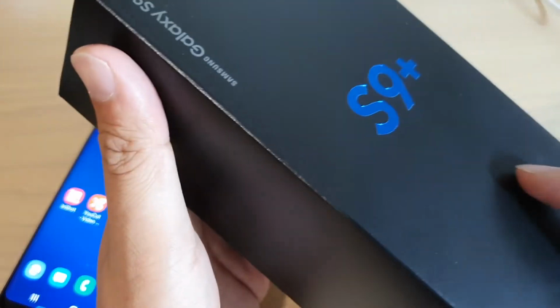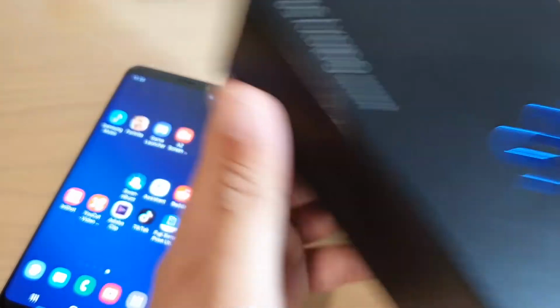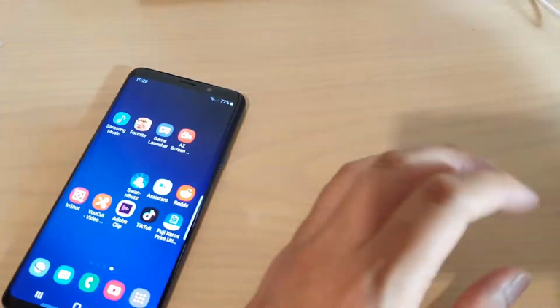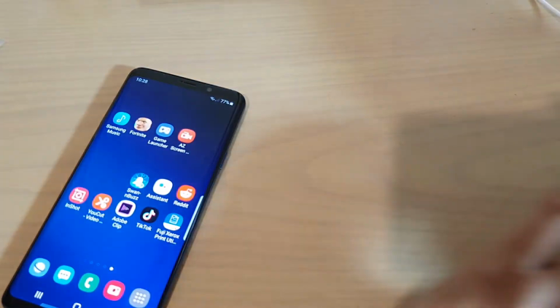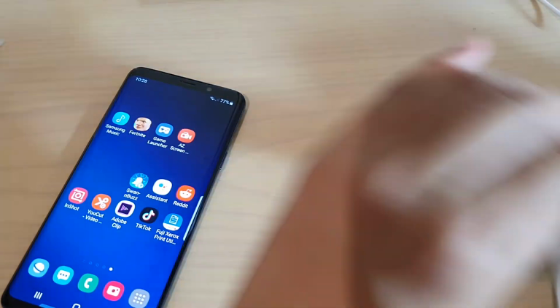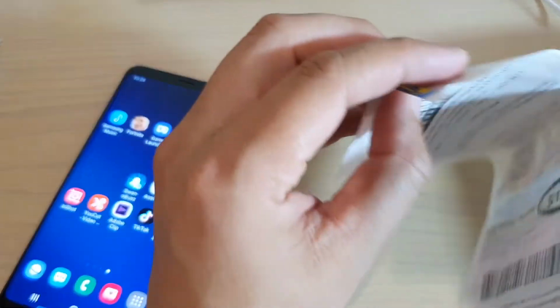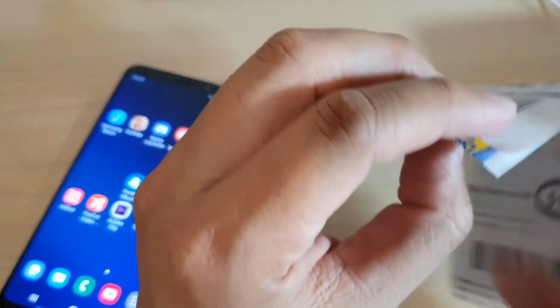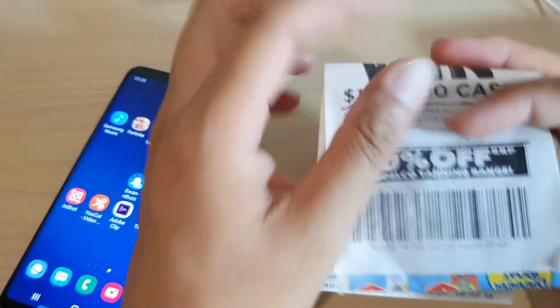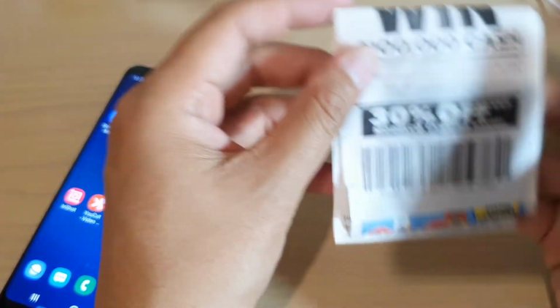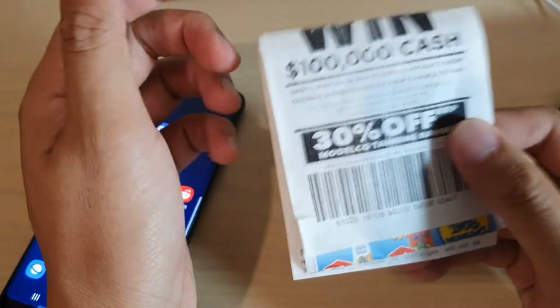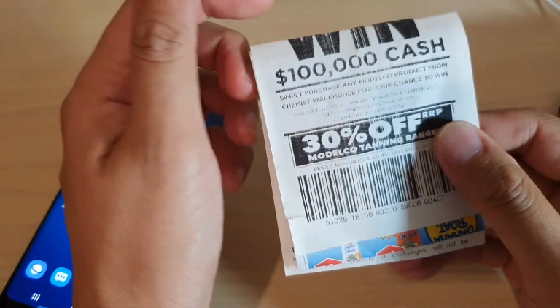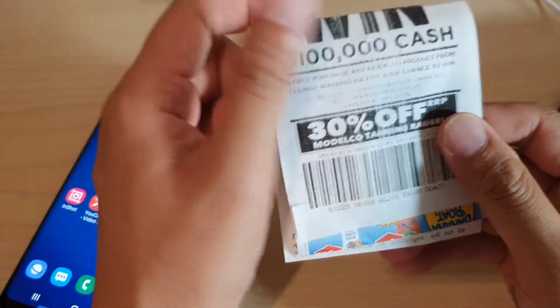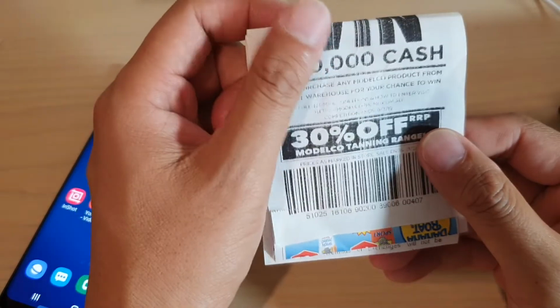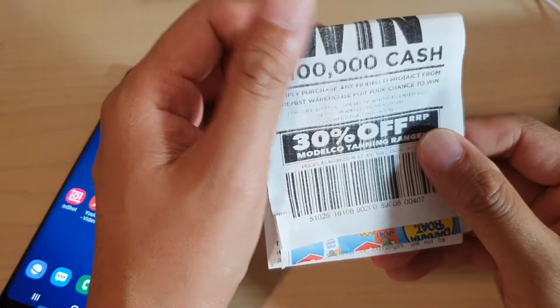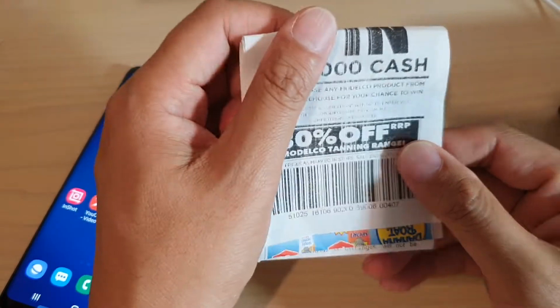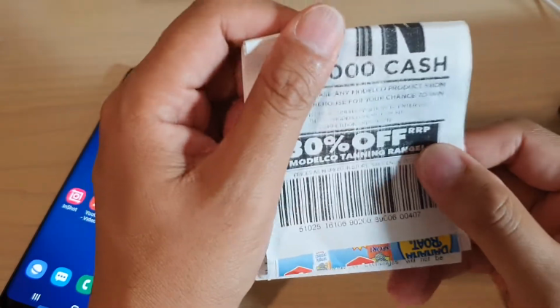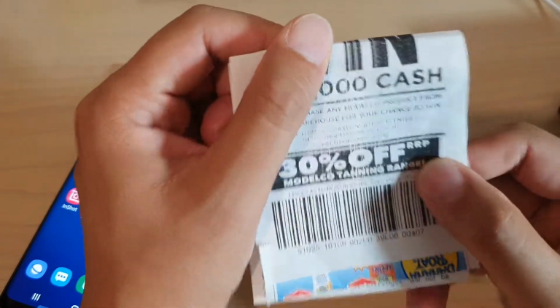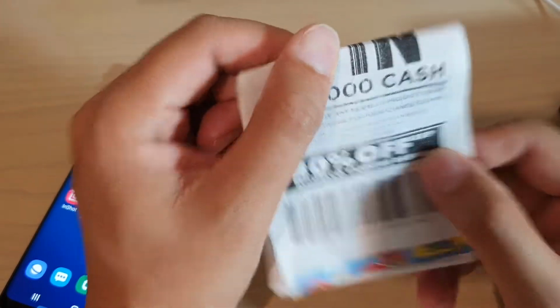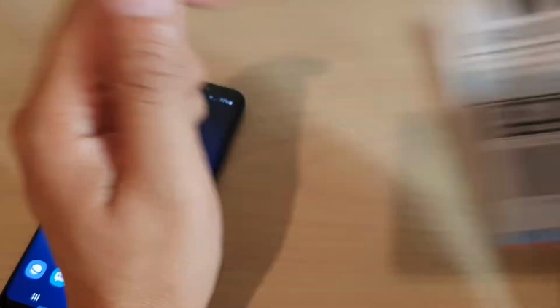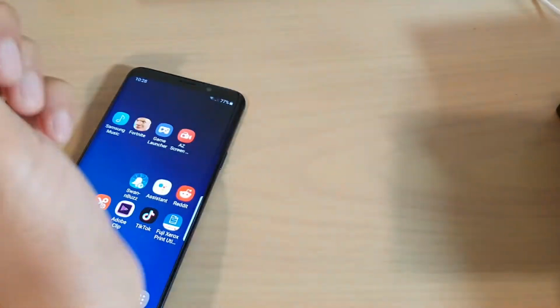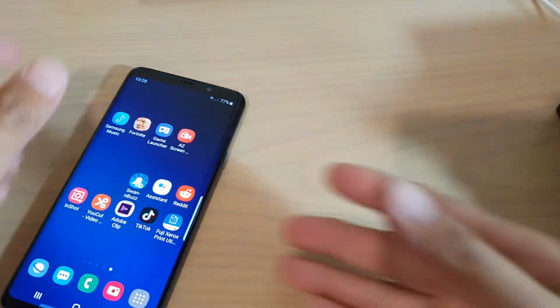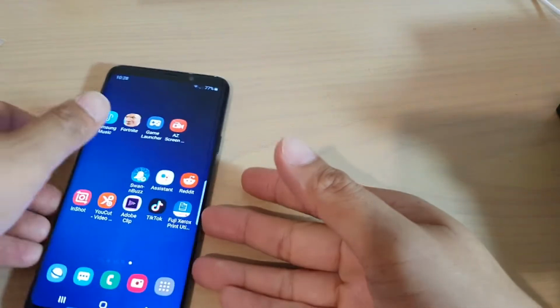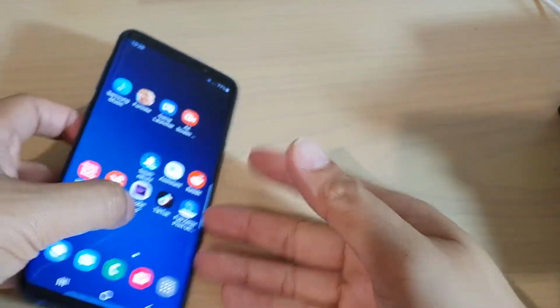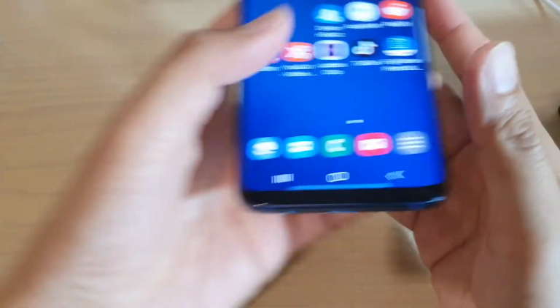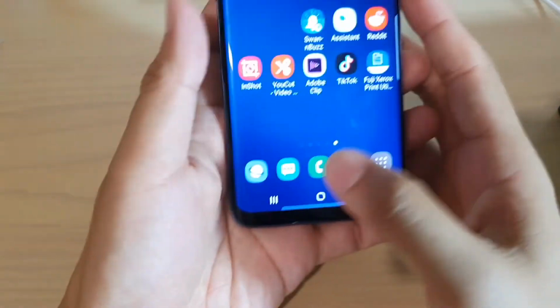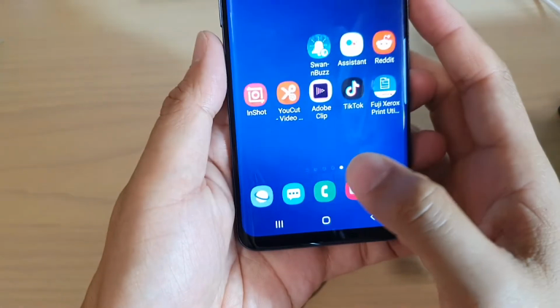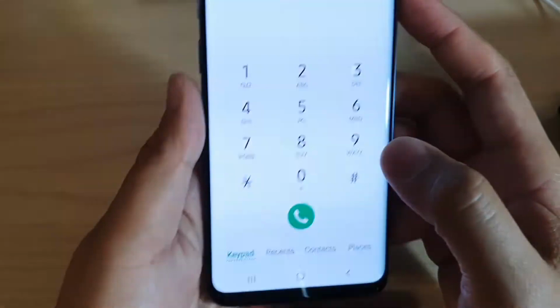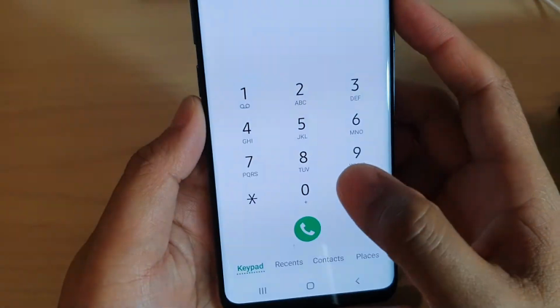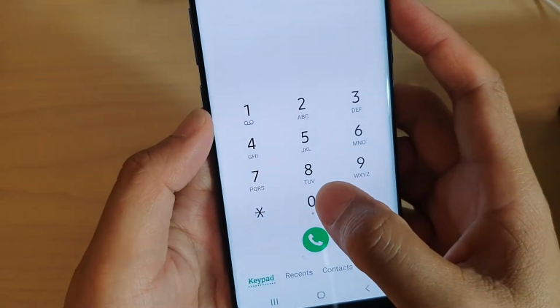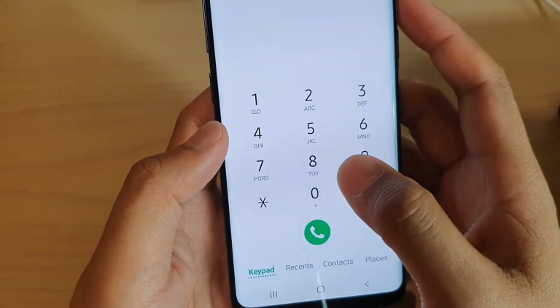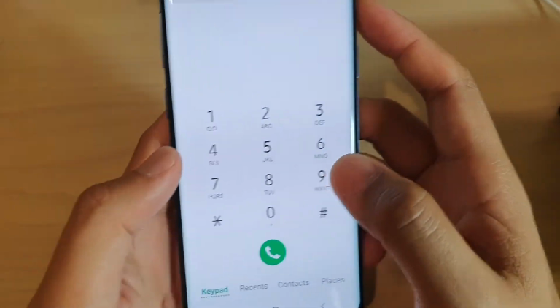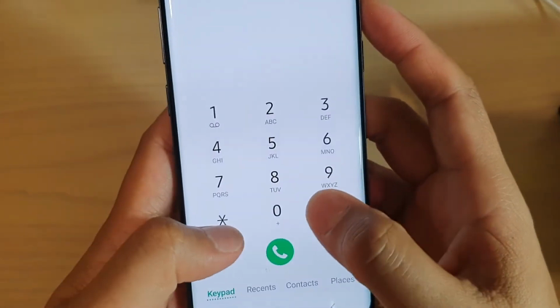Also, you want to check the receipt from when you purchased the device — it normally includes an IMEI number and a serial number. I will try to key in a special code as well.